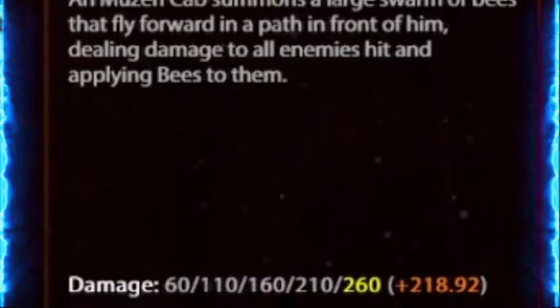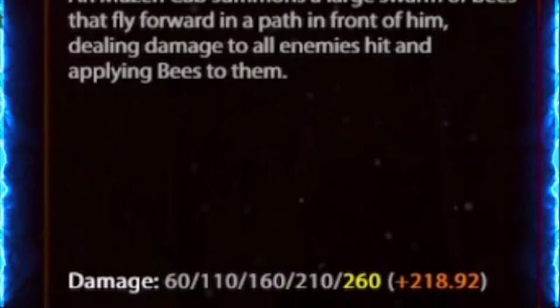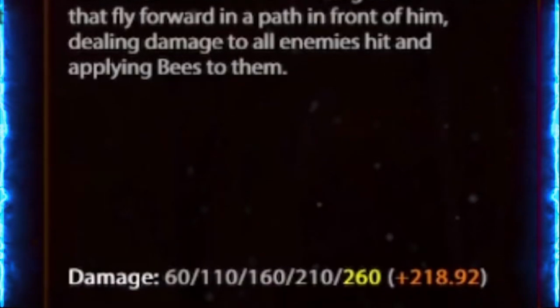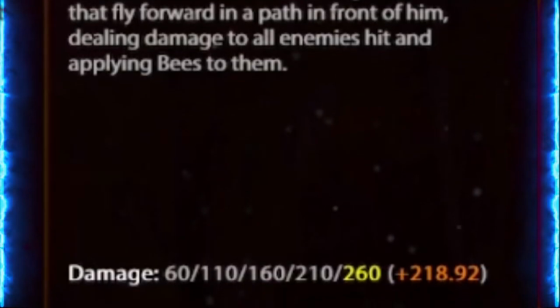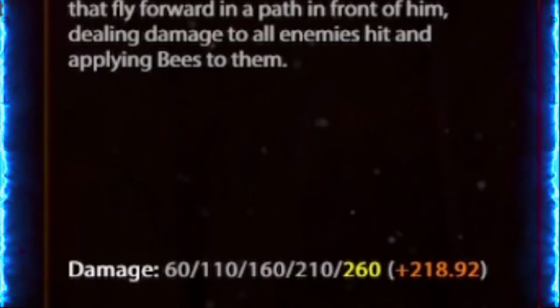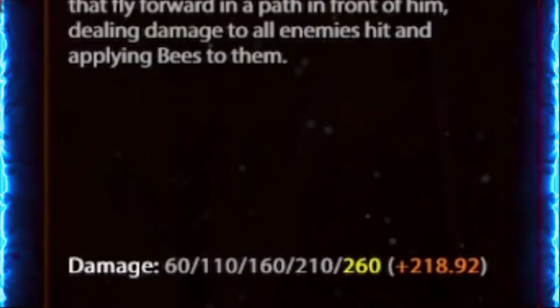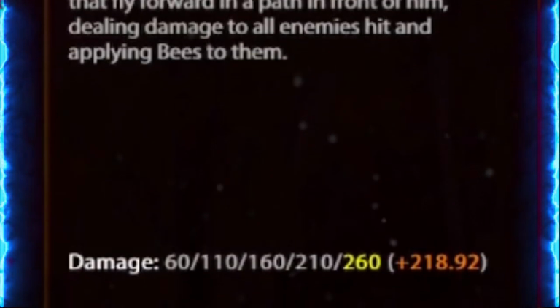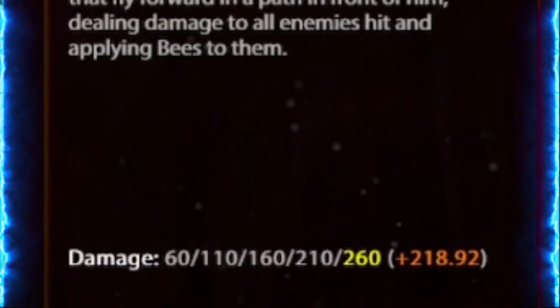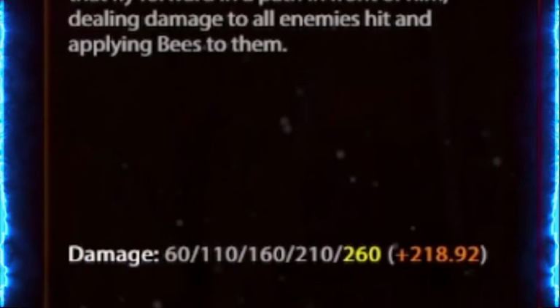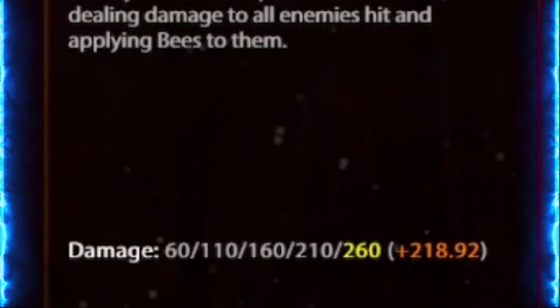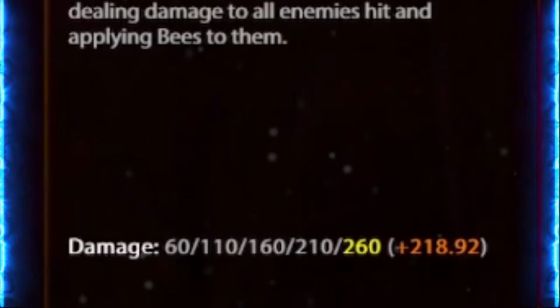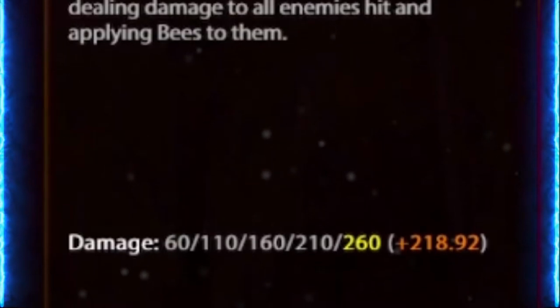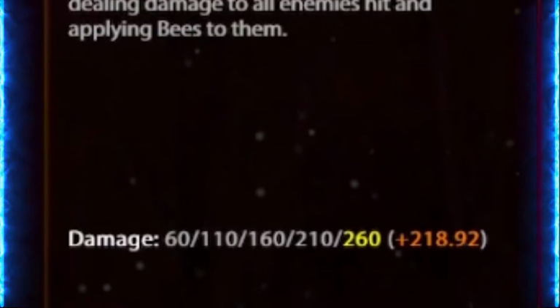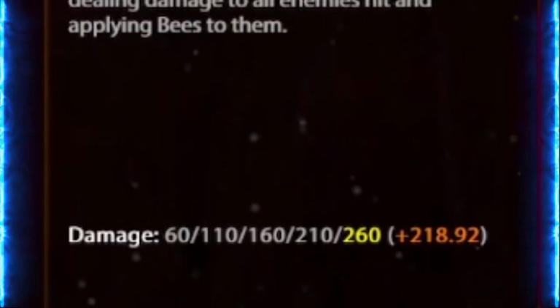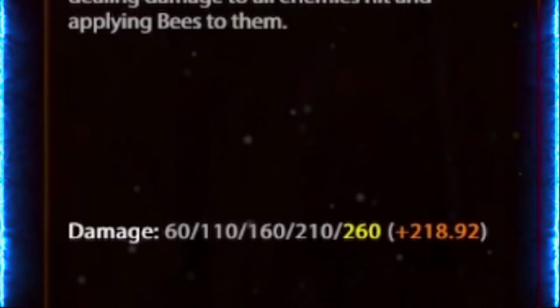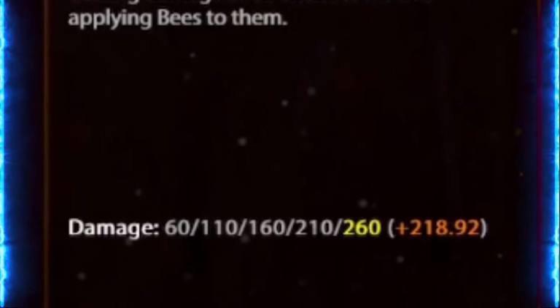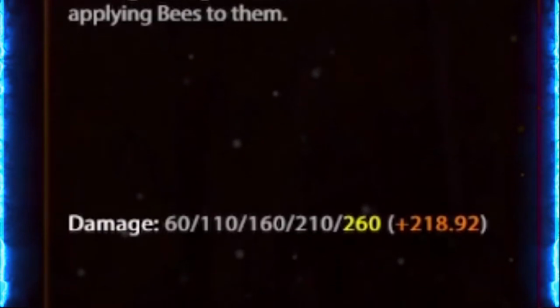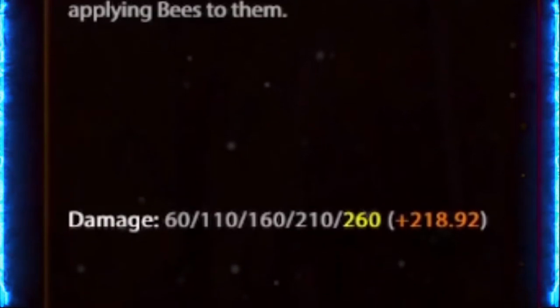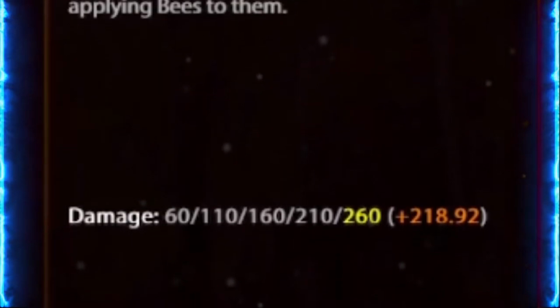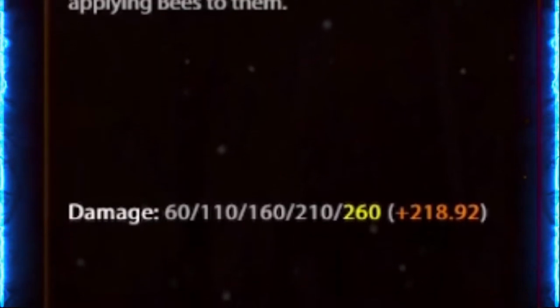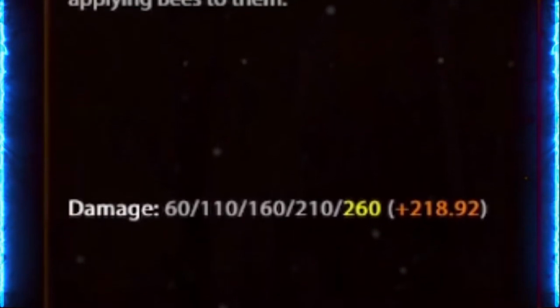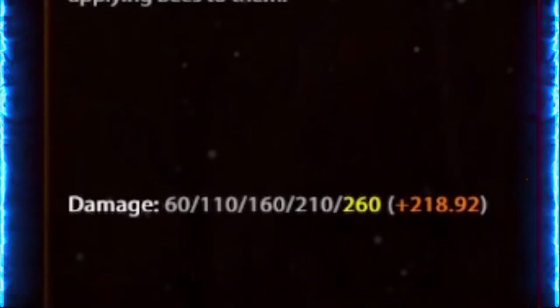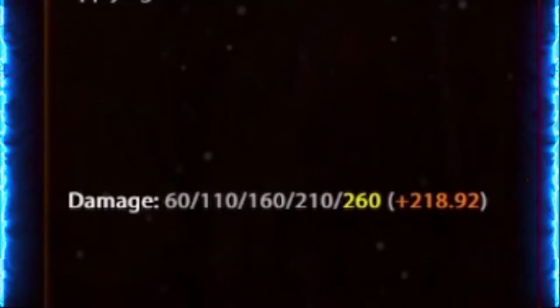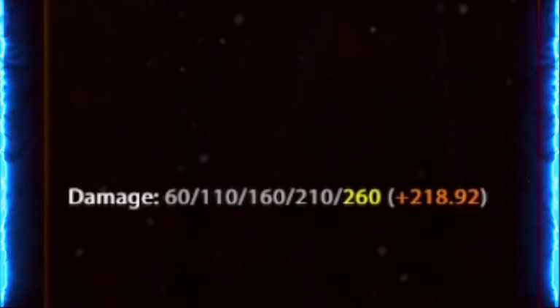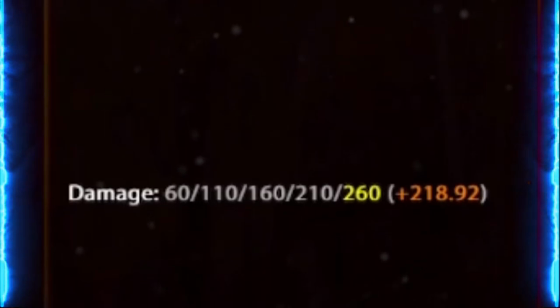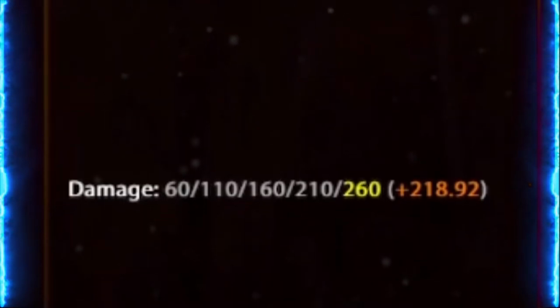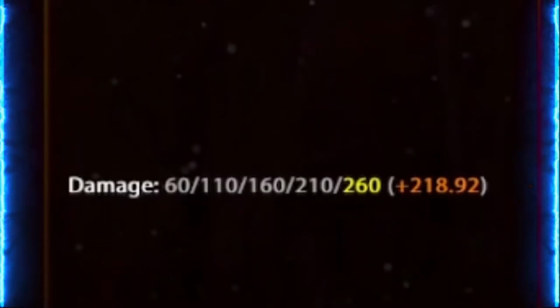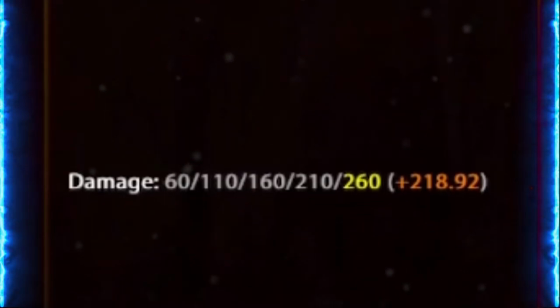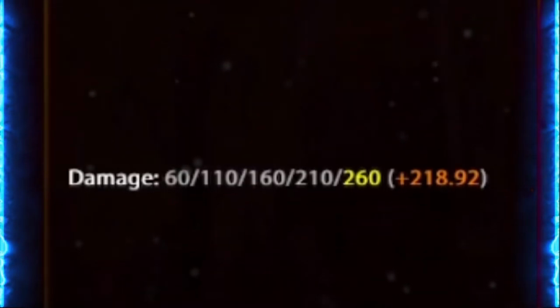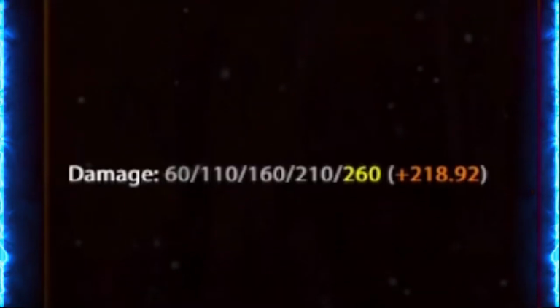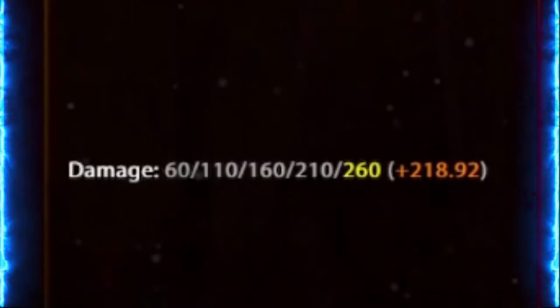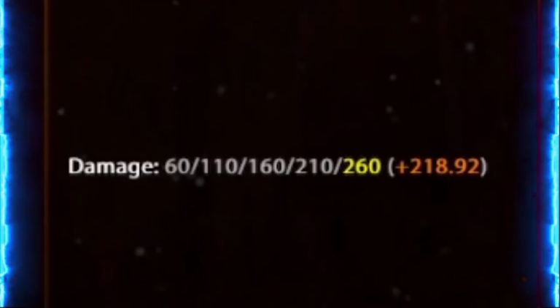Let's take a look at the stats for Swarm. You have 60 damage at rank 1 and then 260 damage at max rank, with additional physical power scaling.